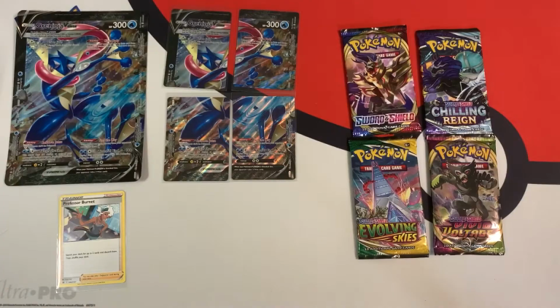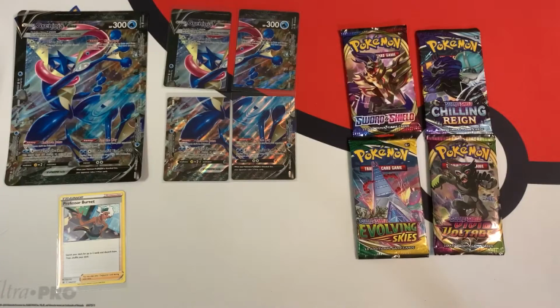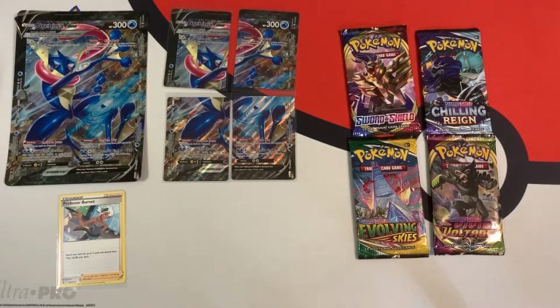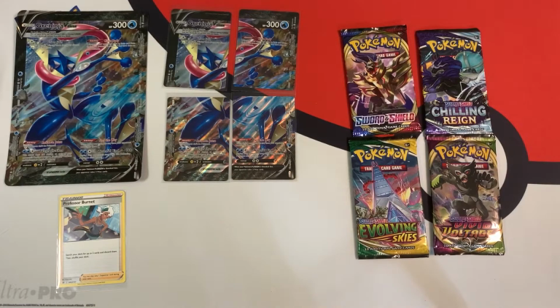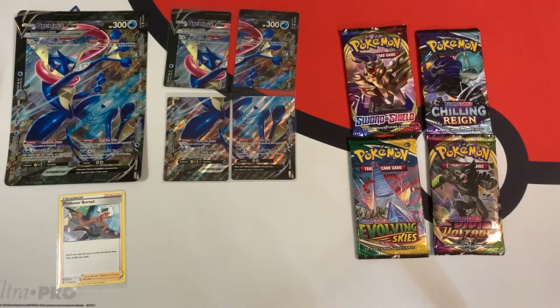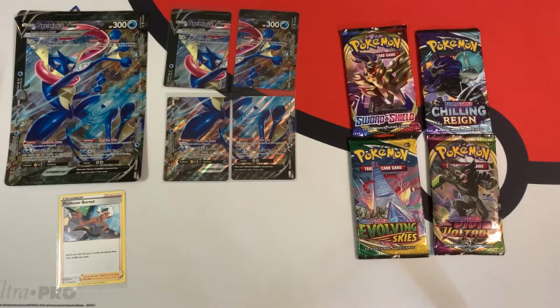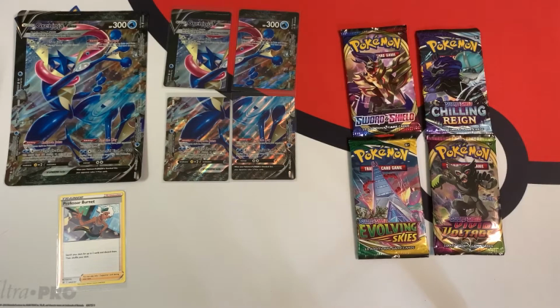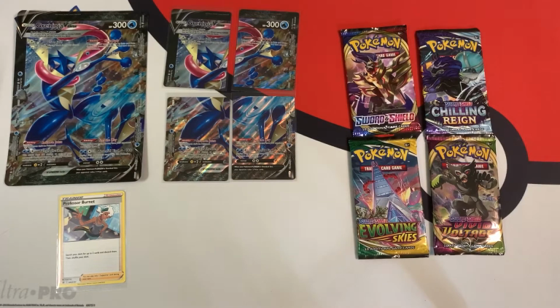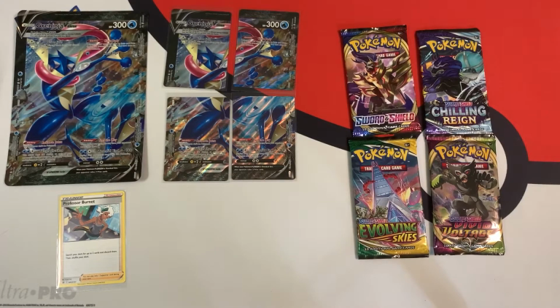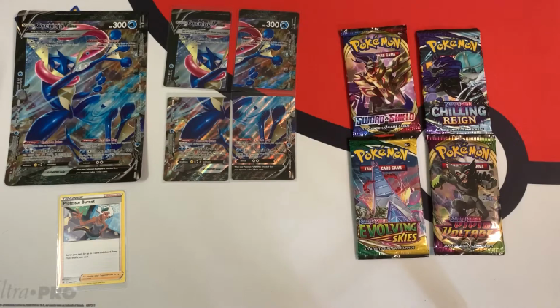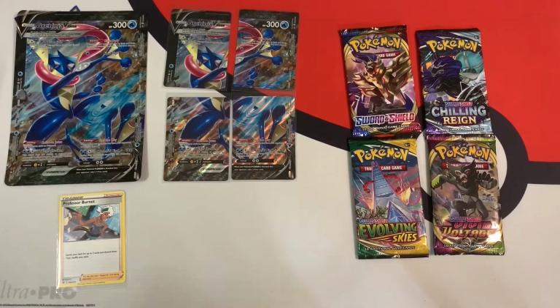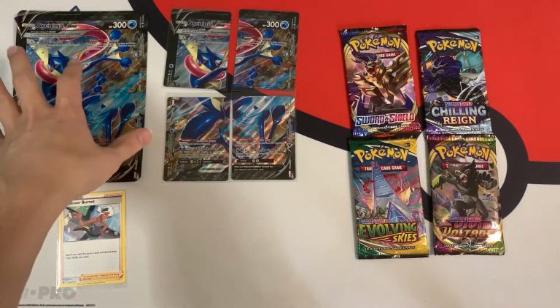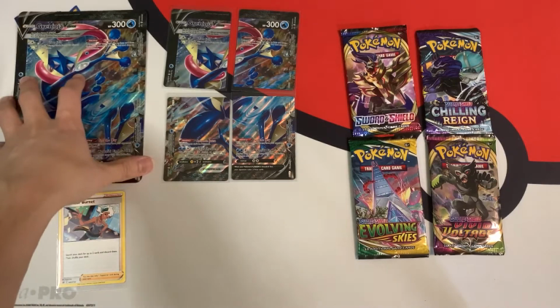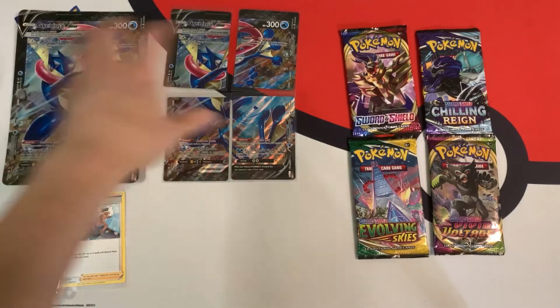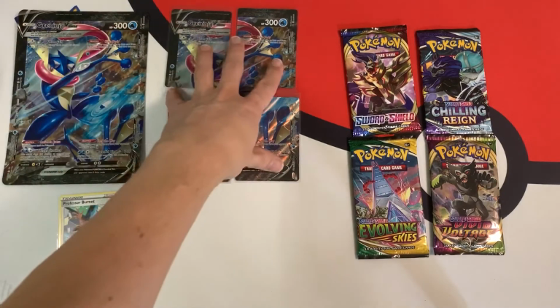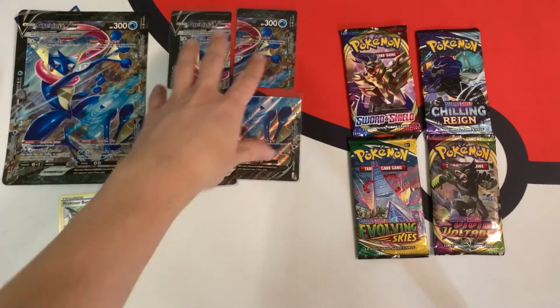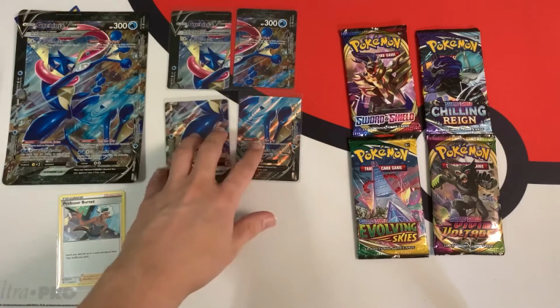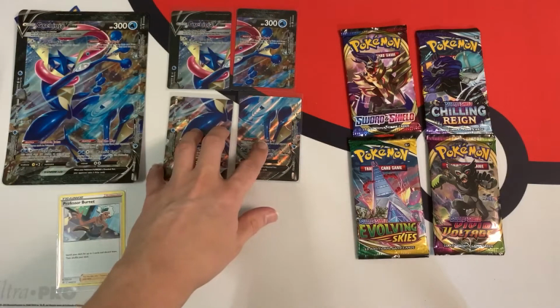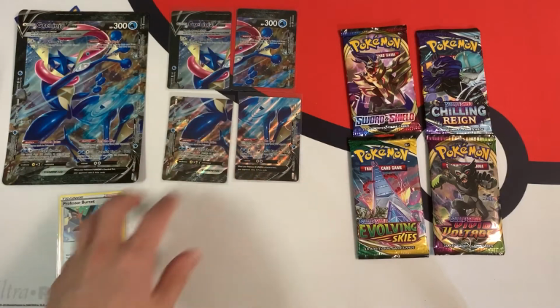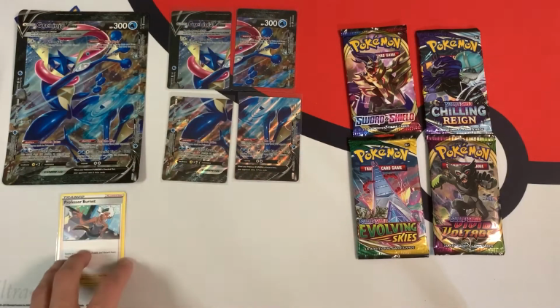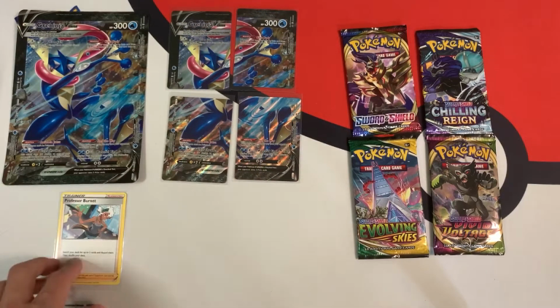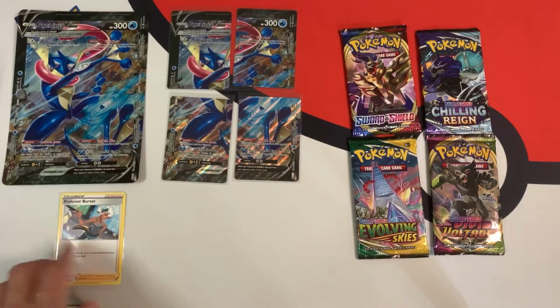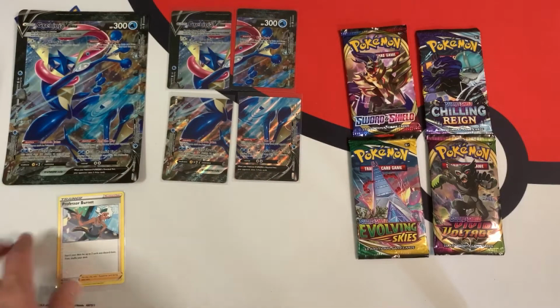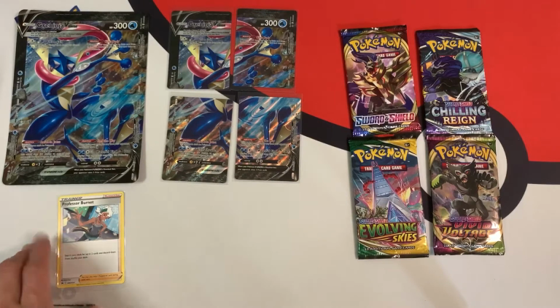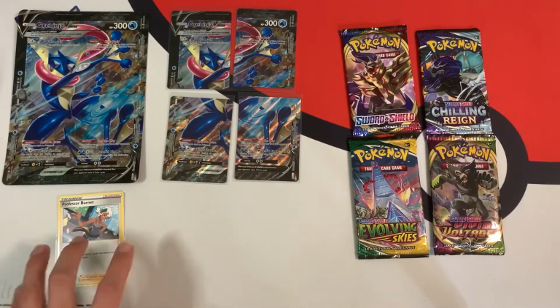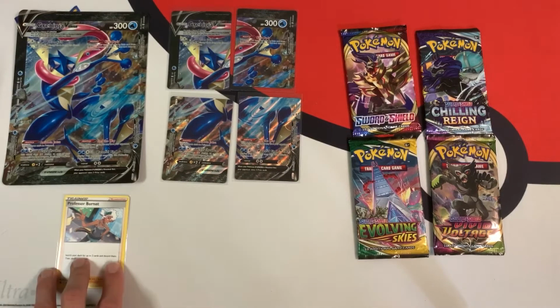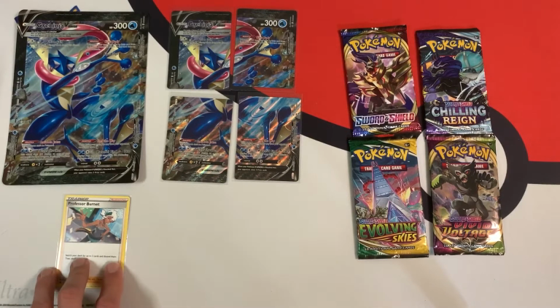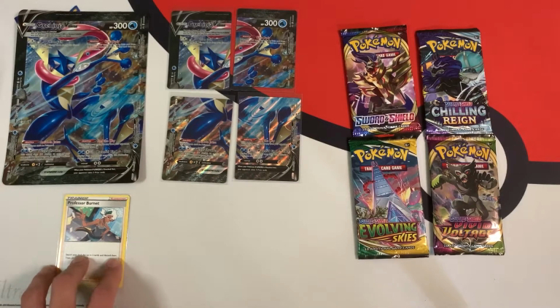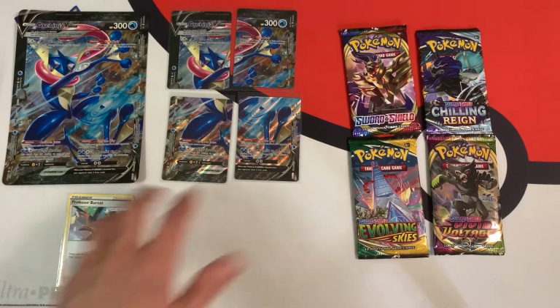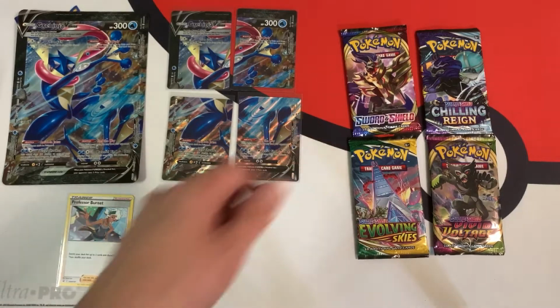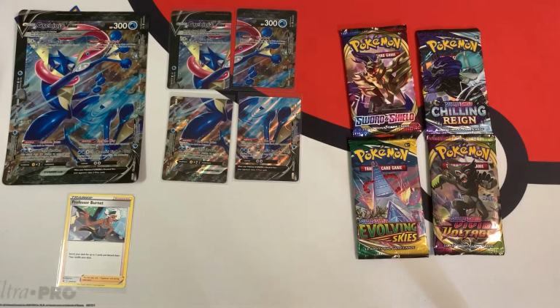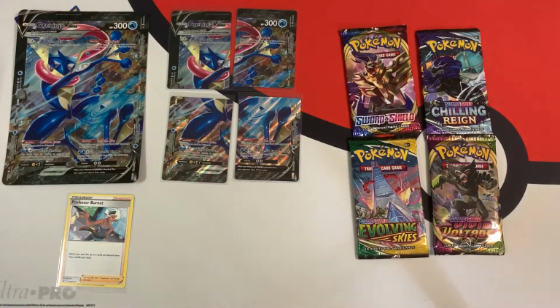All right, so this is another look at what you can expect to find inside: the jumbo card, the four pieces of the V-Union Greninja. You actually get a Professor's Research card, which surprised me, and these four booster packs.